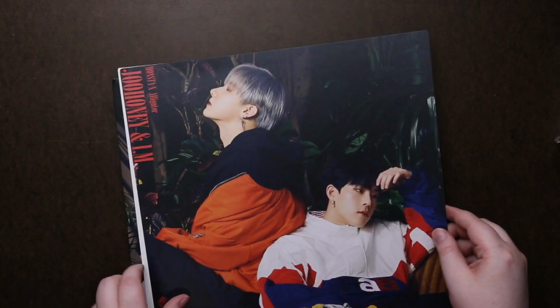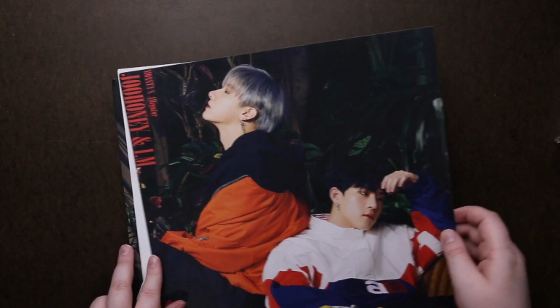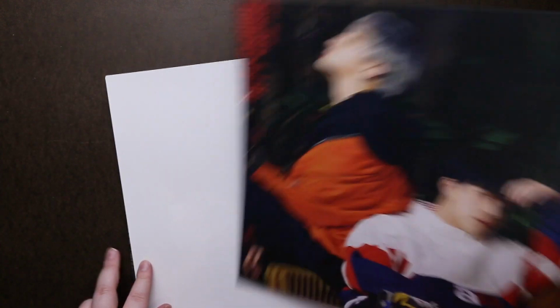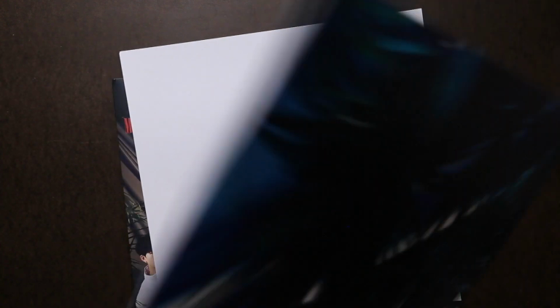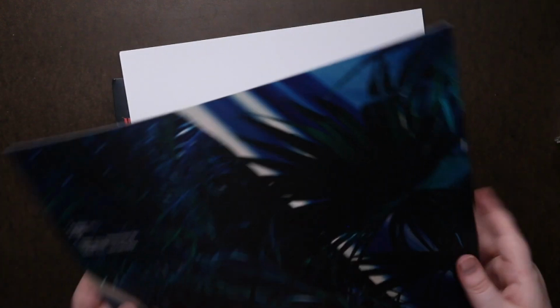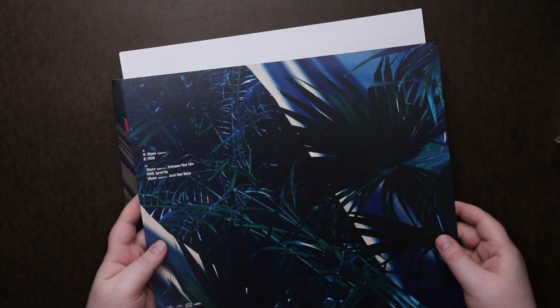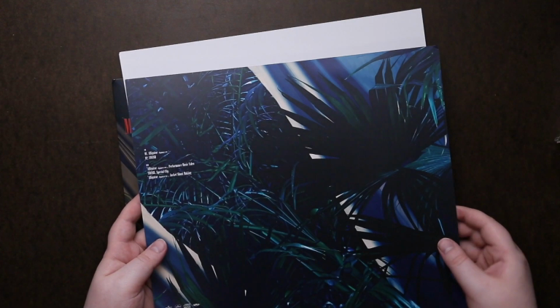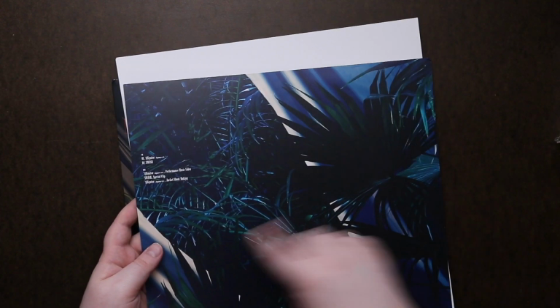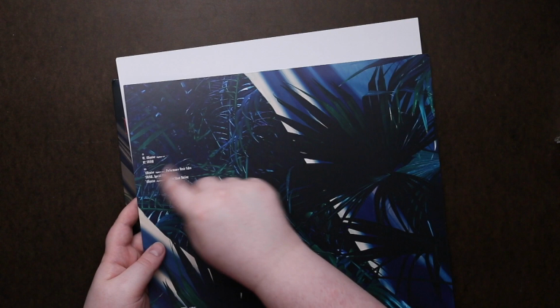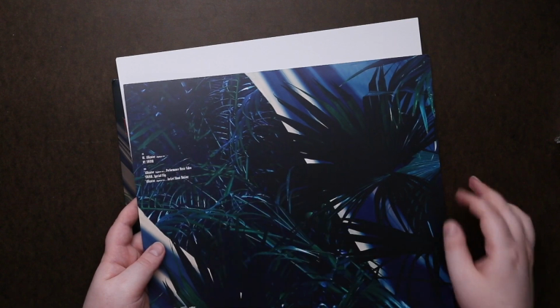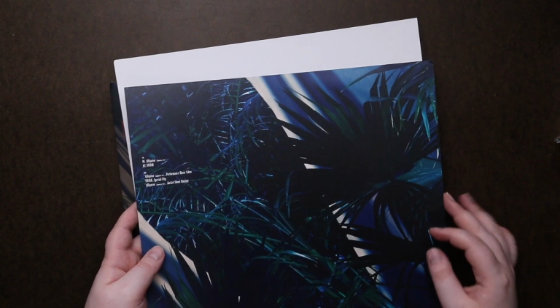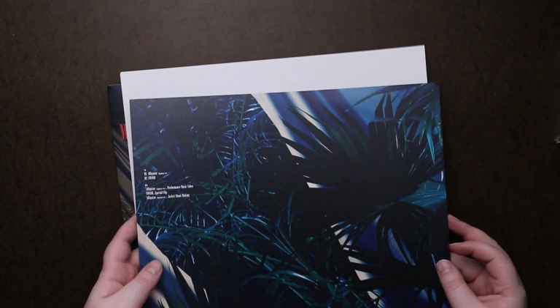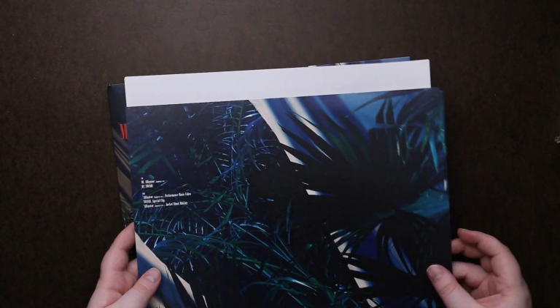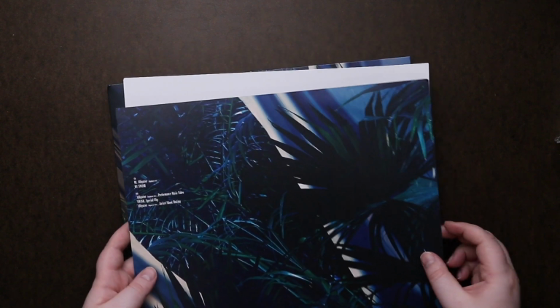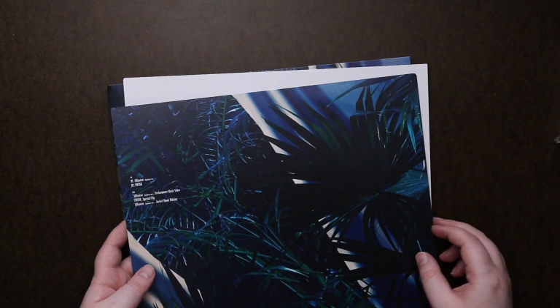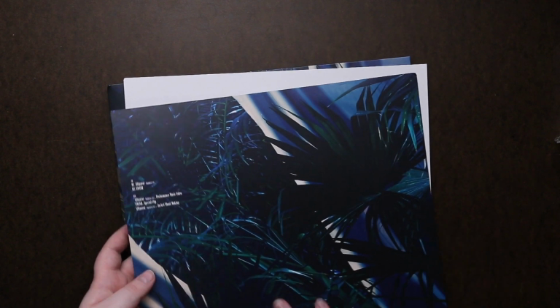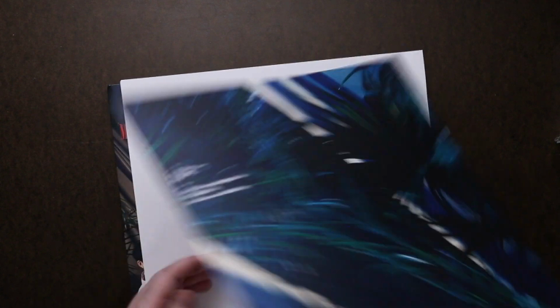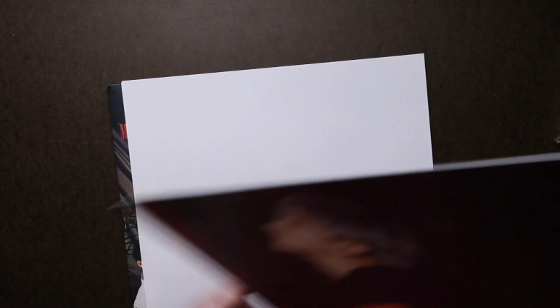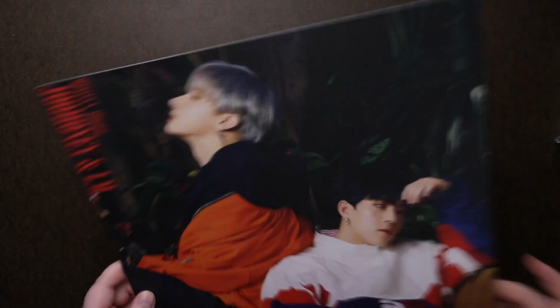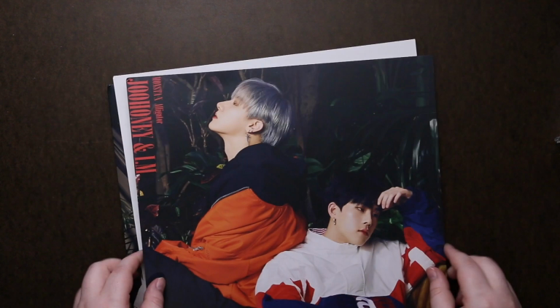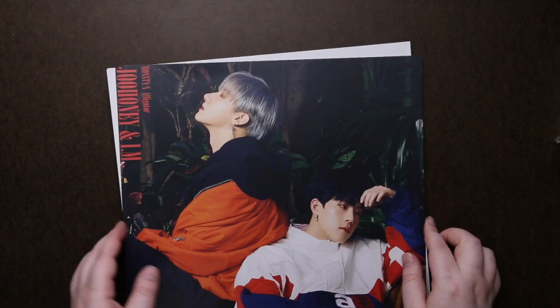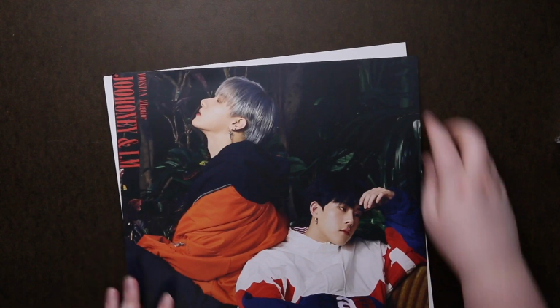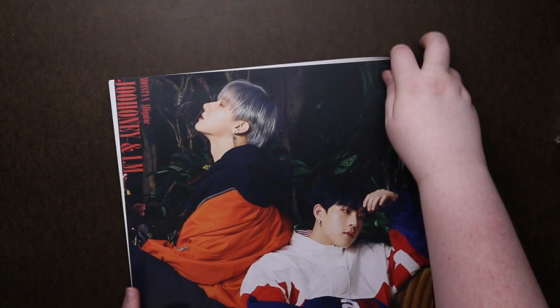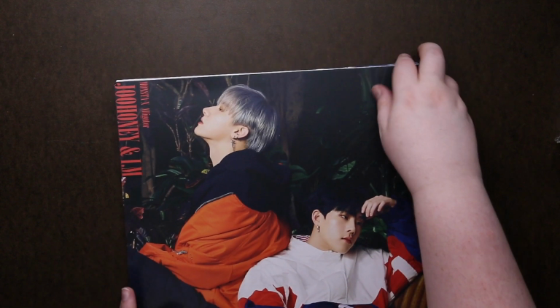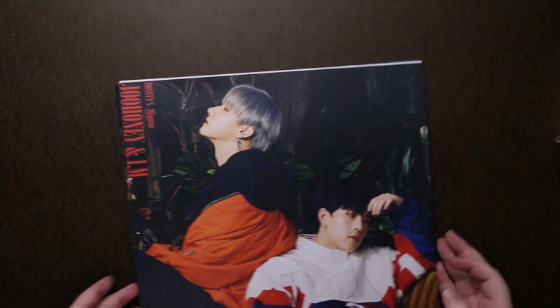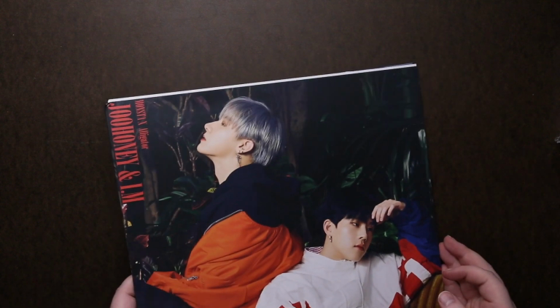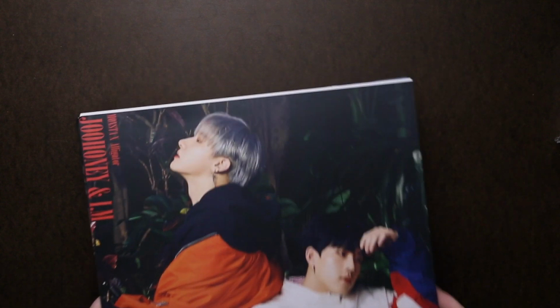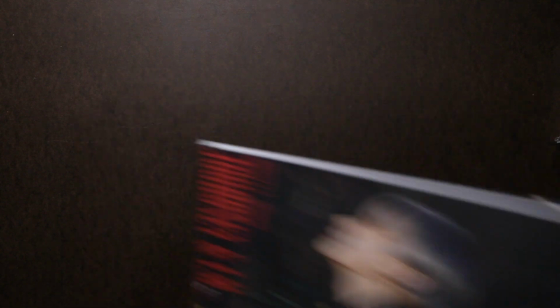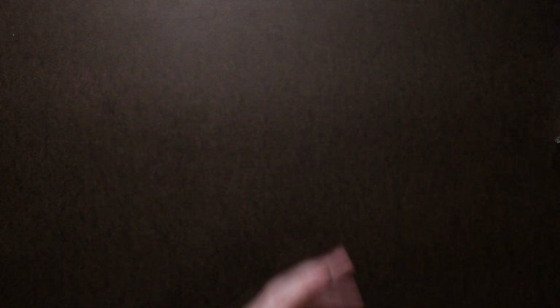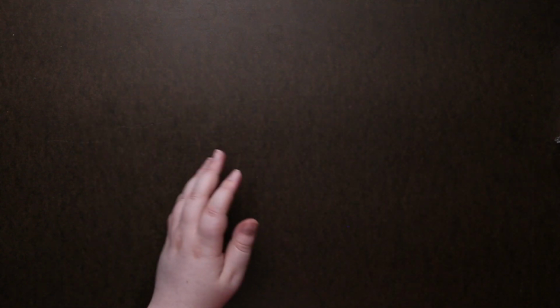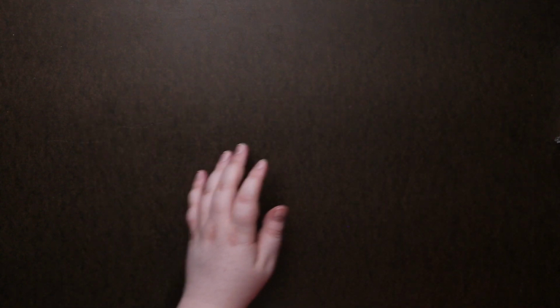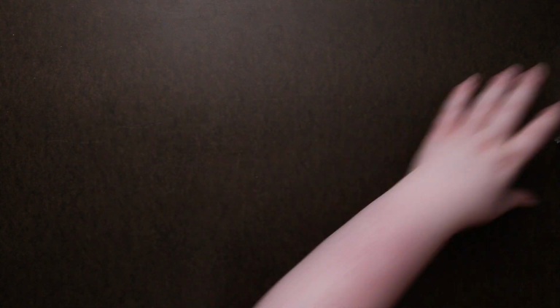Let's see if there's anything on the back — and then it just gives you your CD and DVD options. Okay, set that aside.